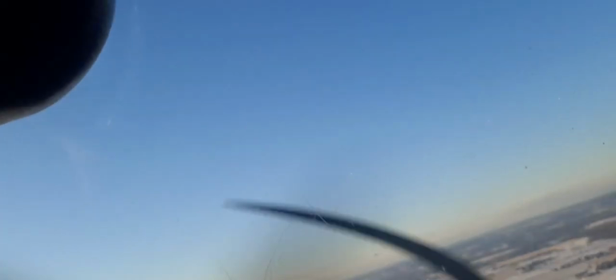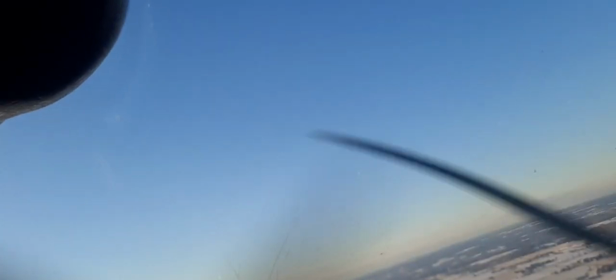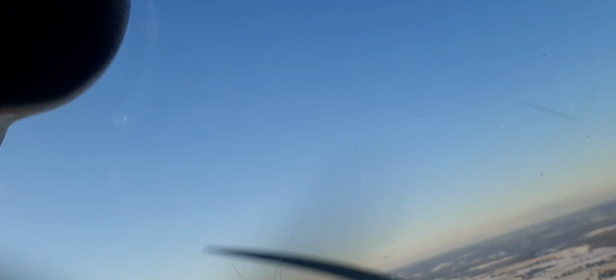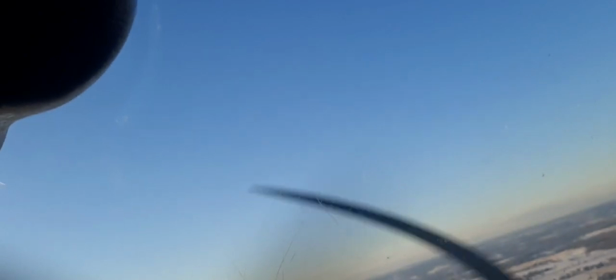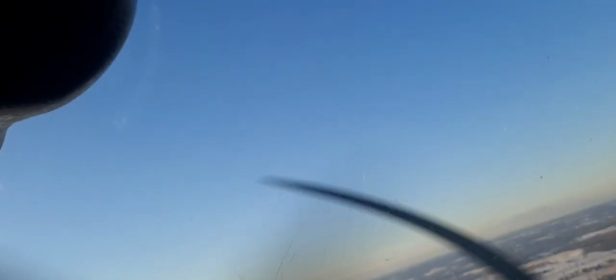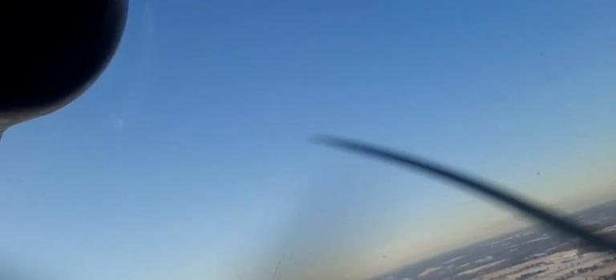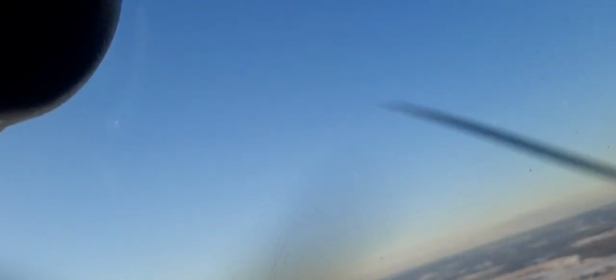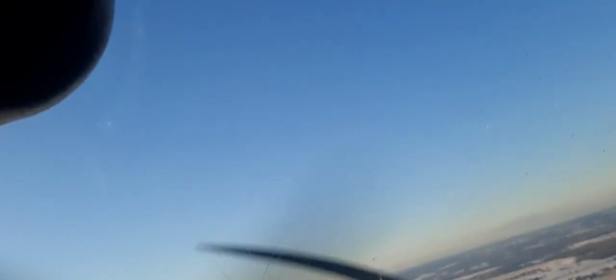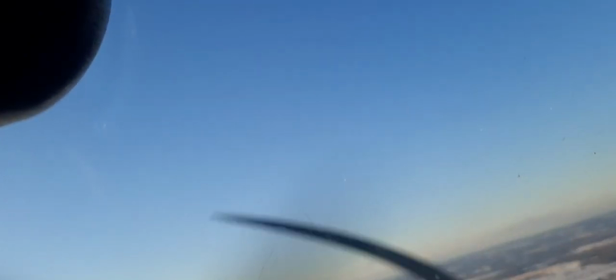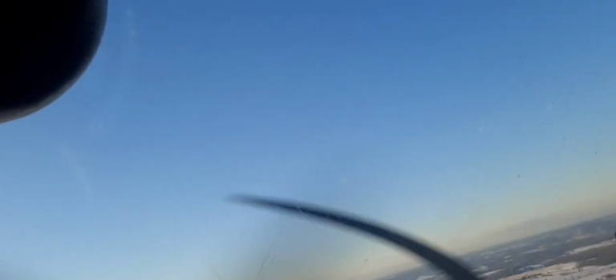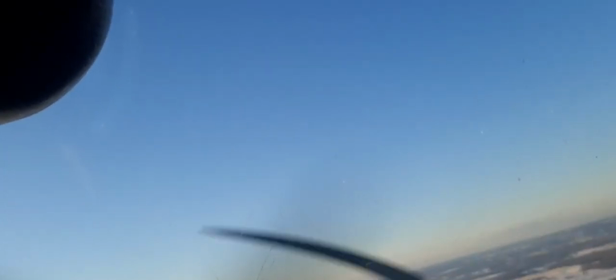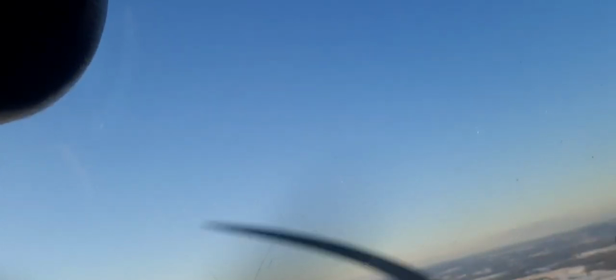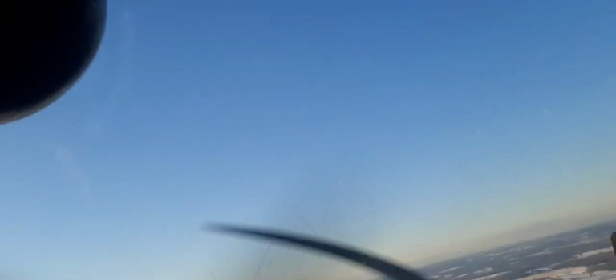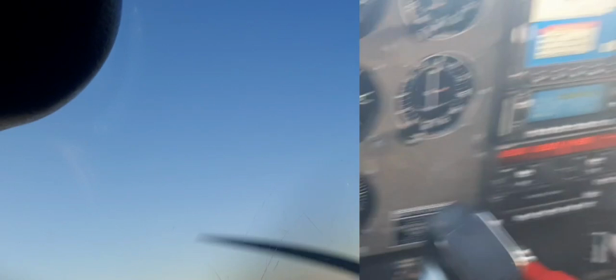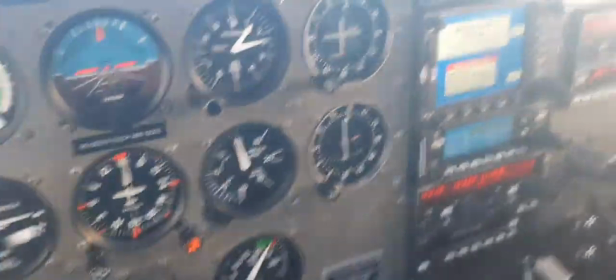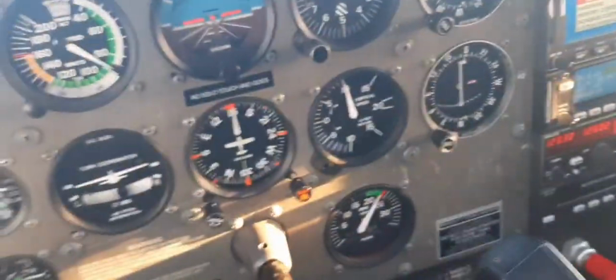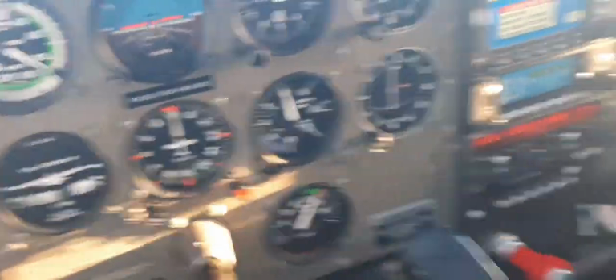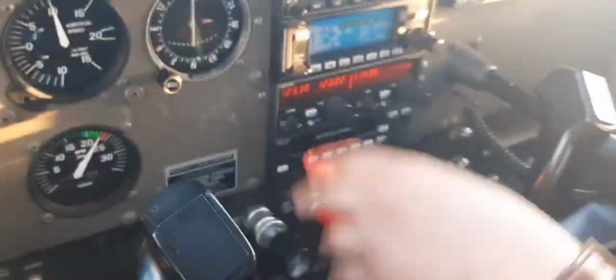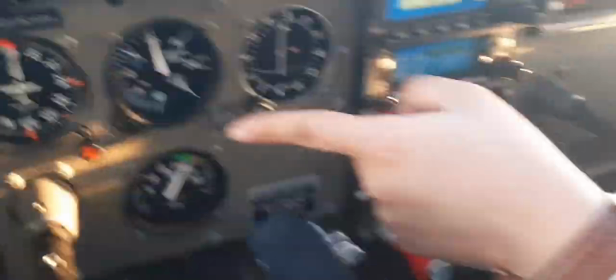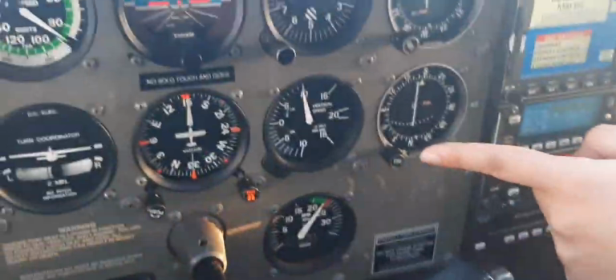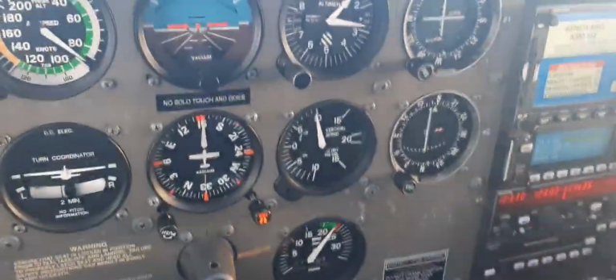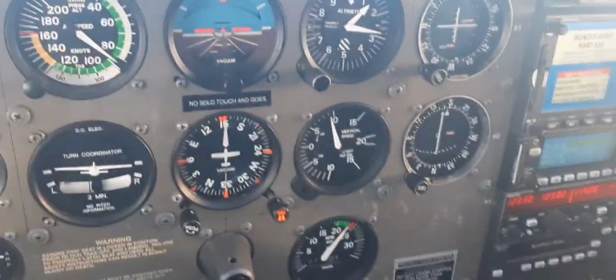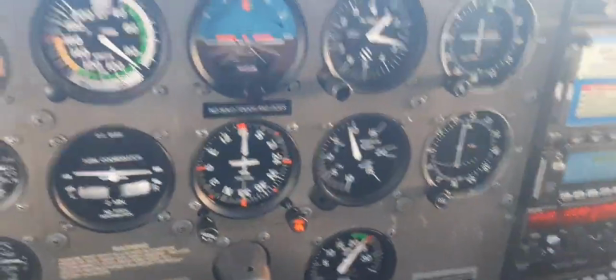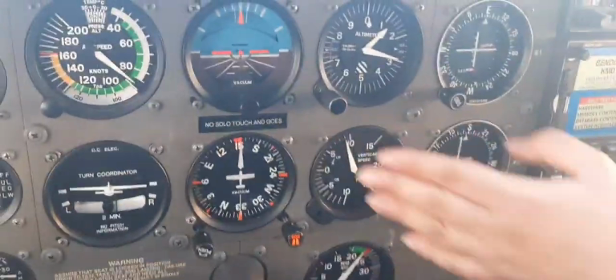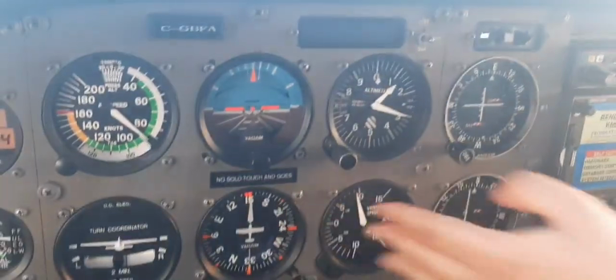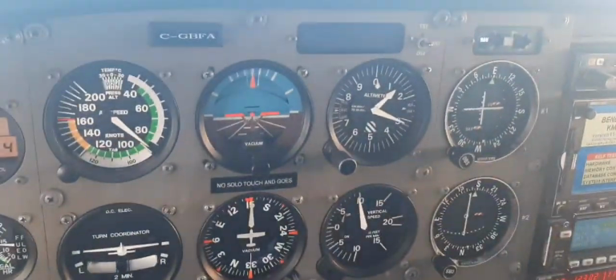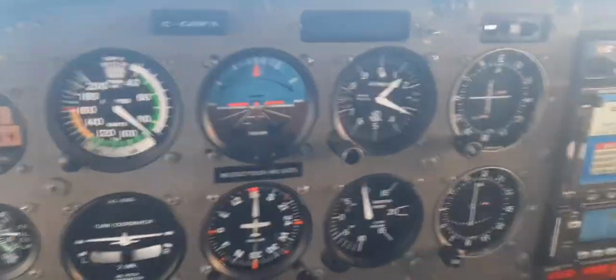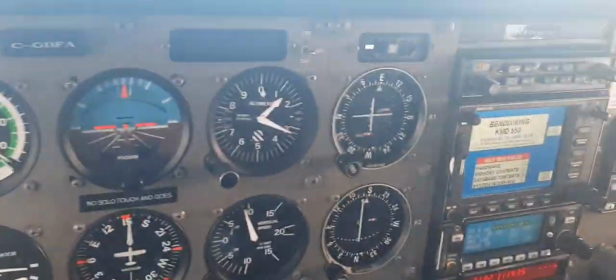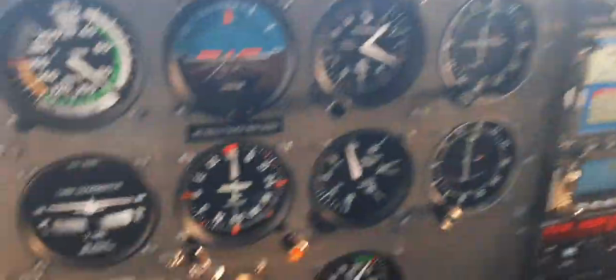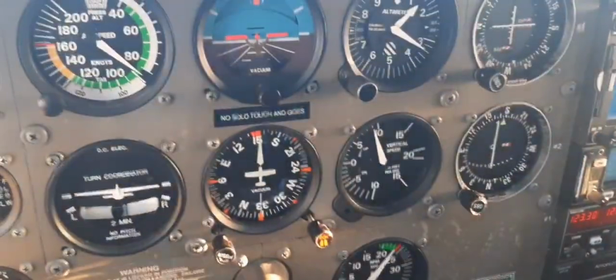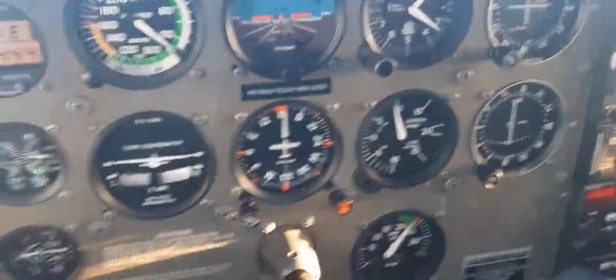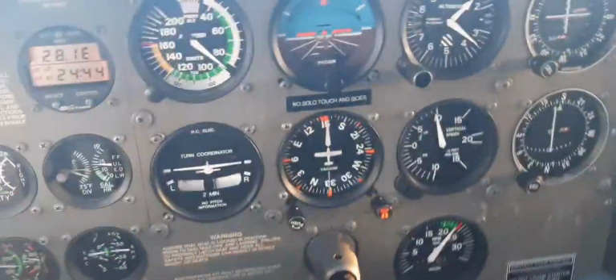Now, where is the runway? Make sure that the ball is in the center, and we make sure we are watching and the nose is at the horizon.